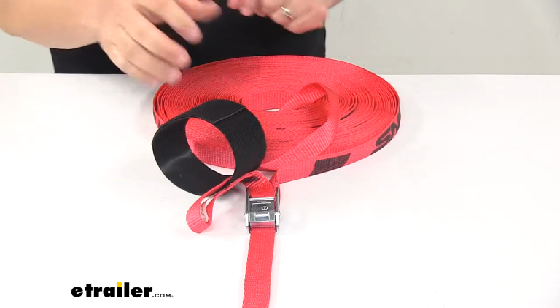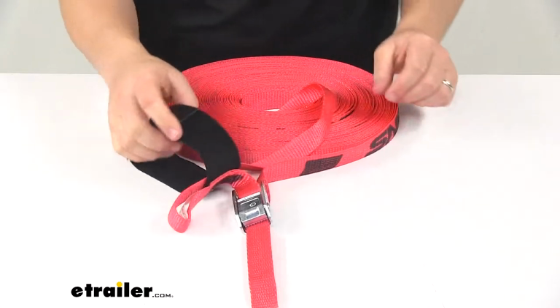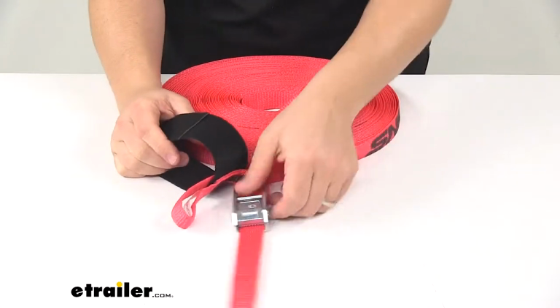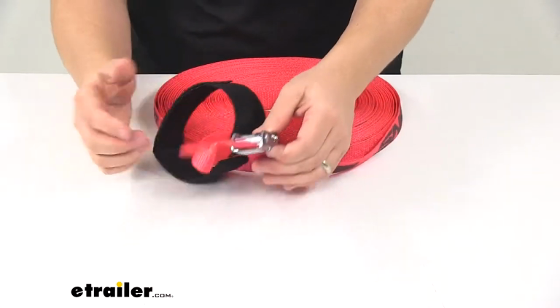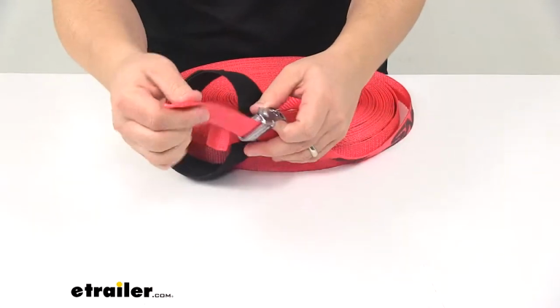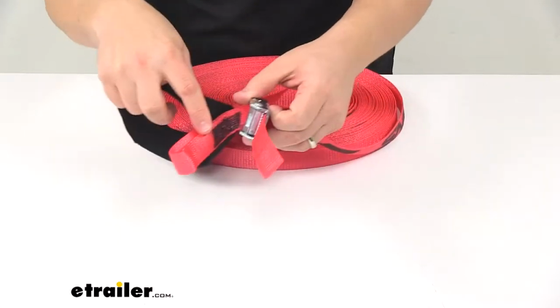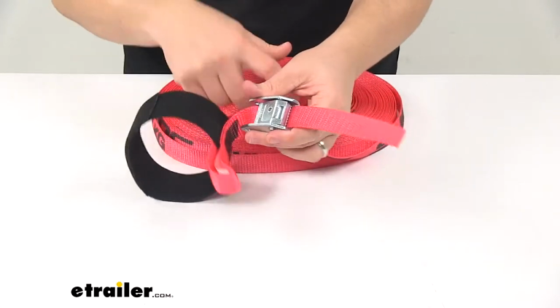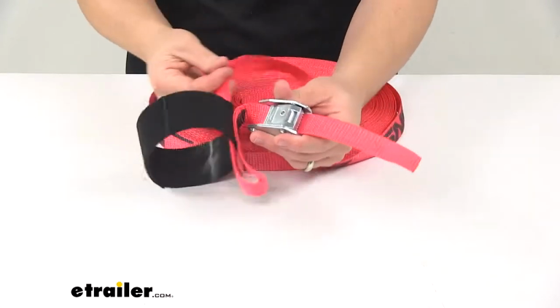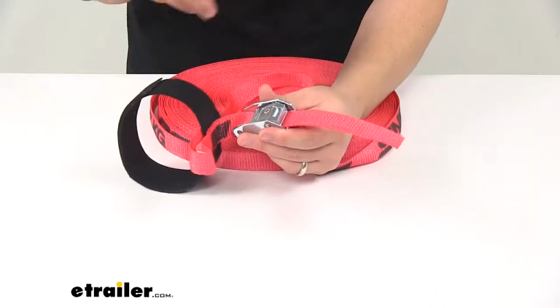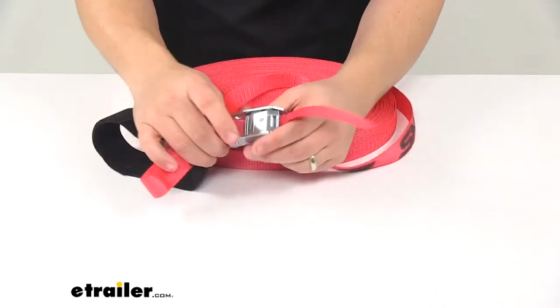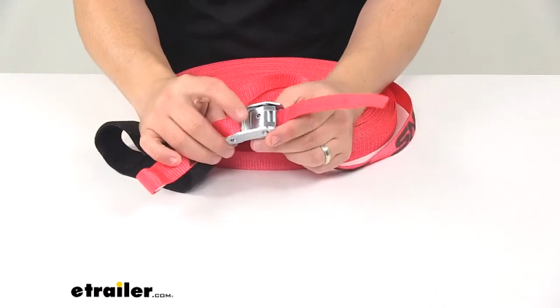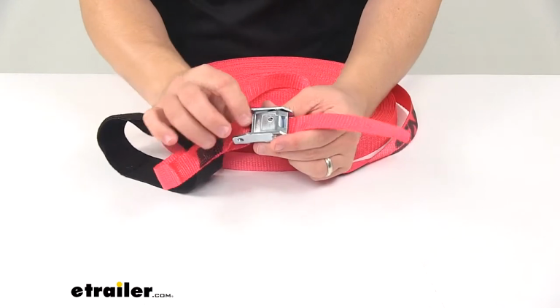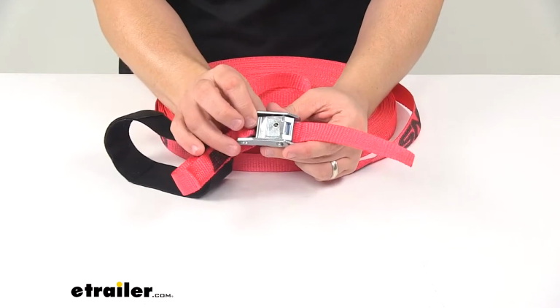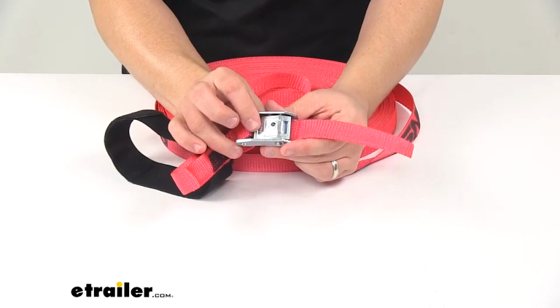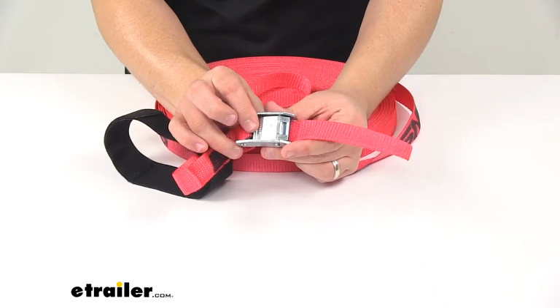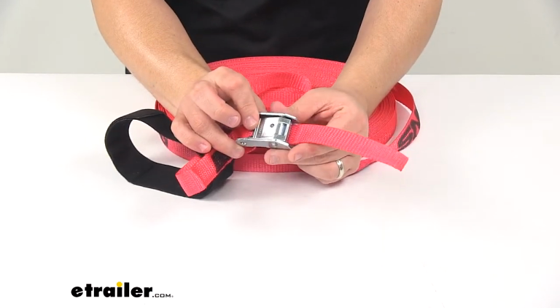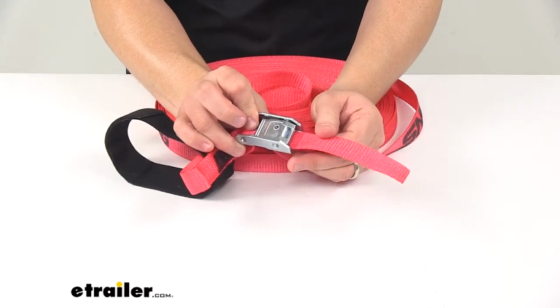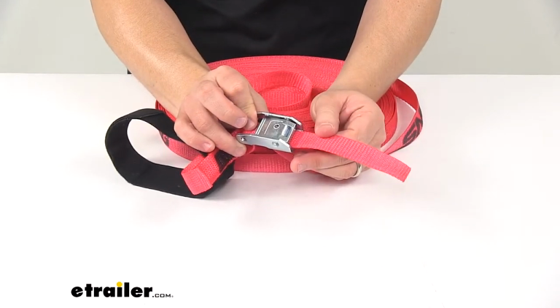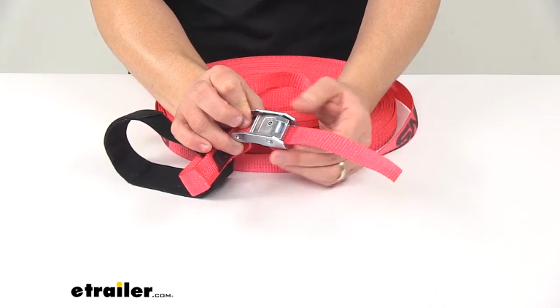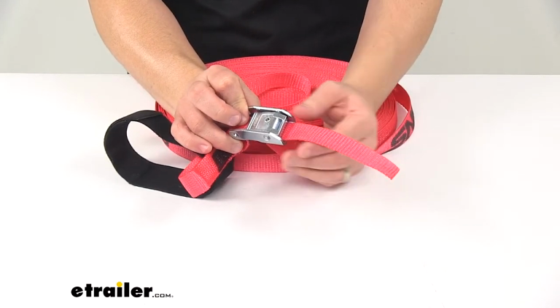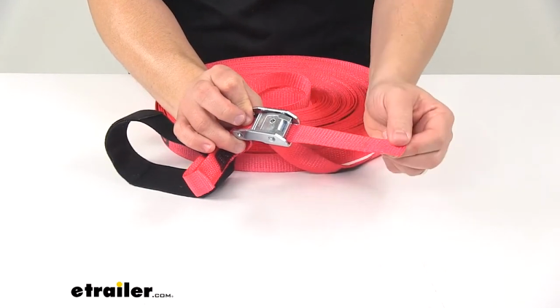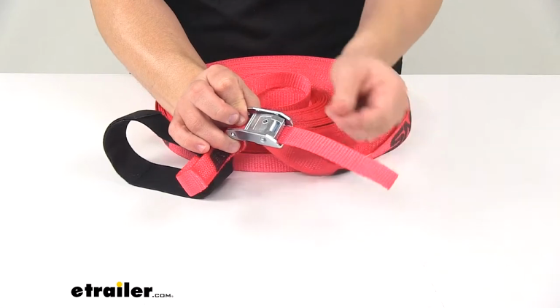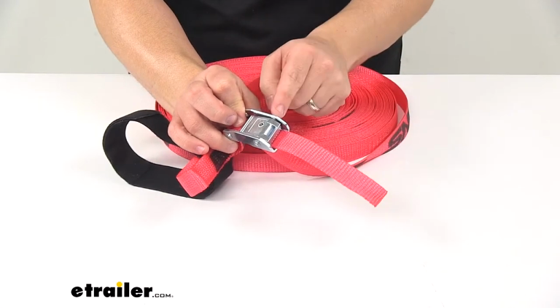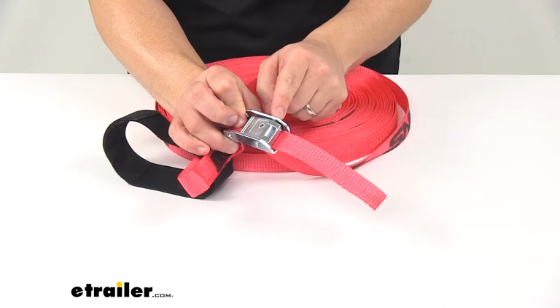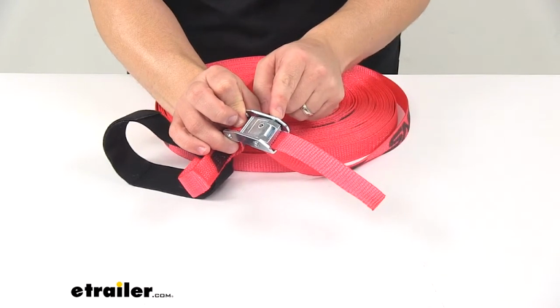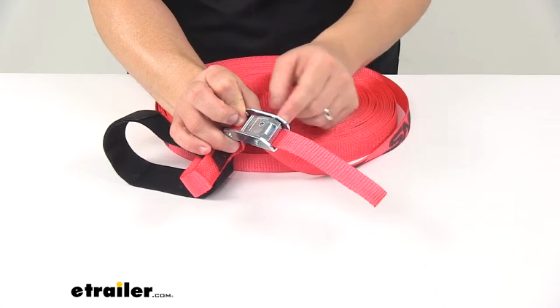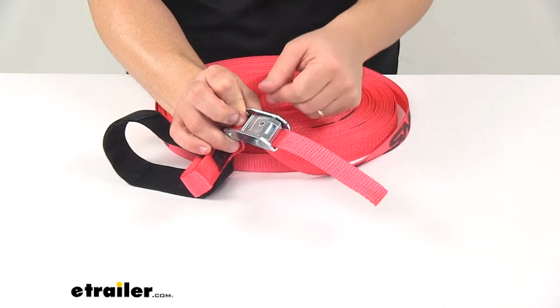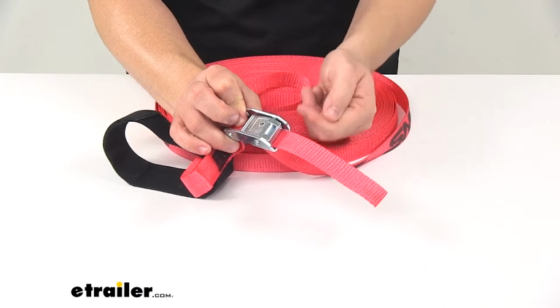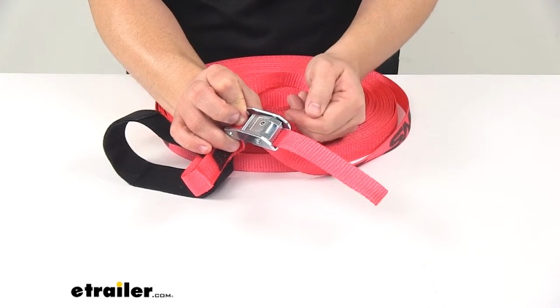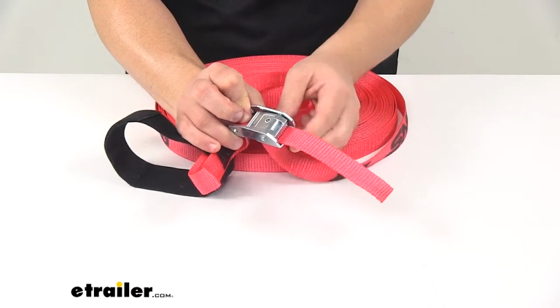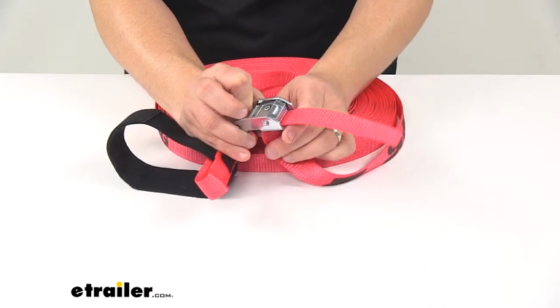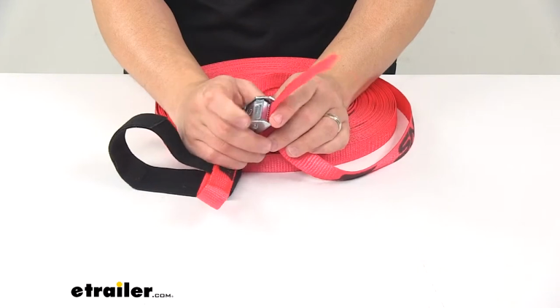On one end of the strap we have a plain end, and on the other end we have a buckle — this is our Cam-Lock Buckle, which holds the strap tight over the gear. The plain end feeds through the buckle so you can cinch the strap over or around your cargo.